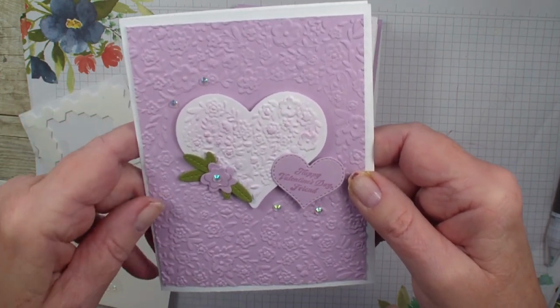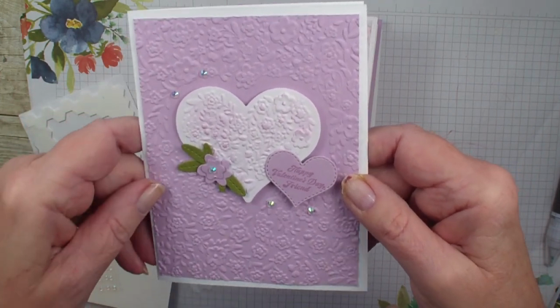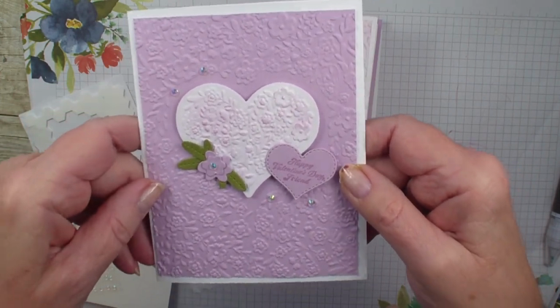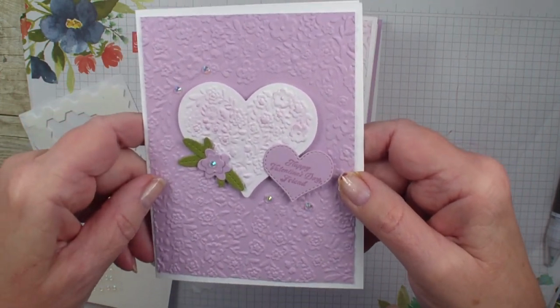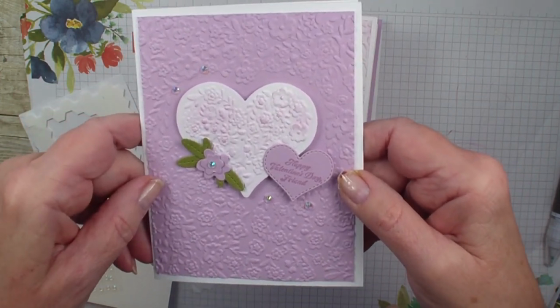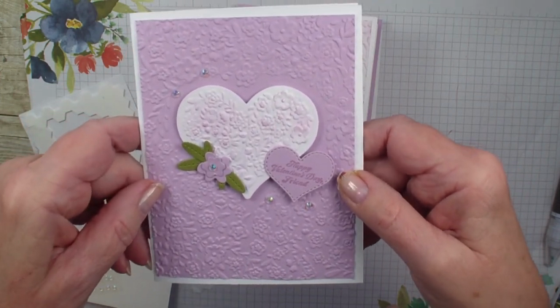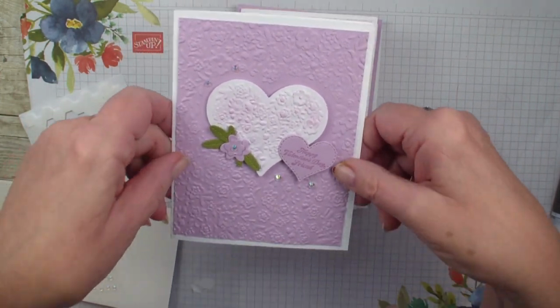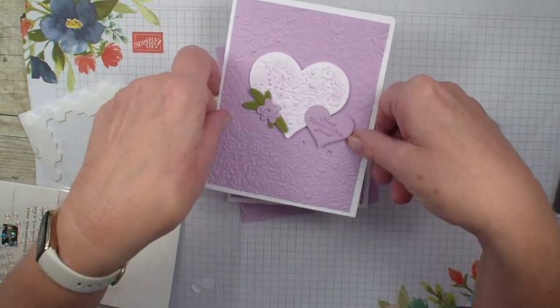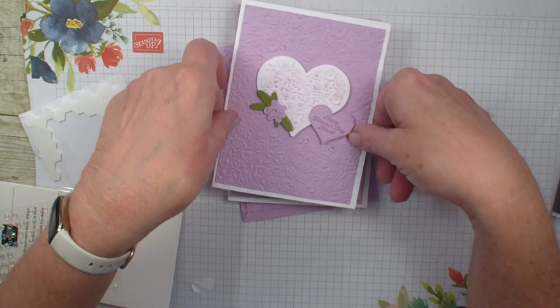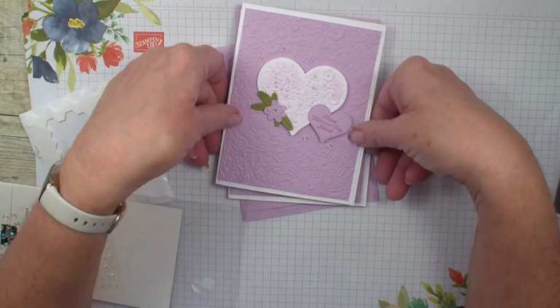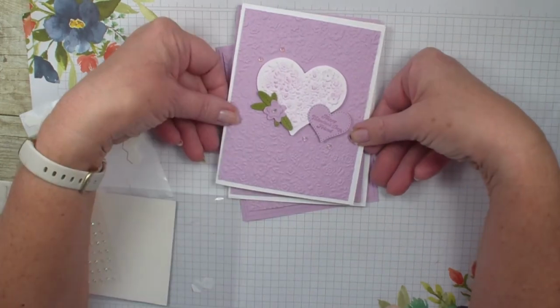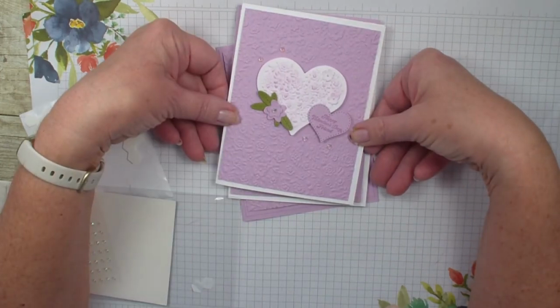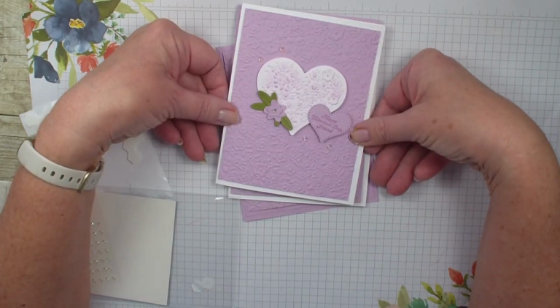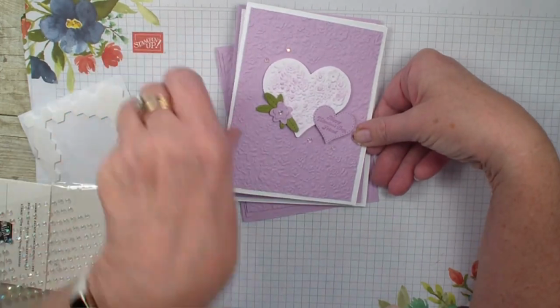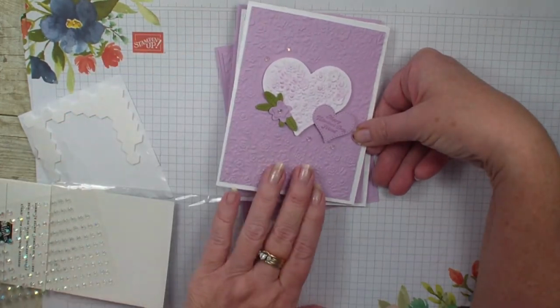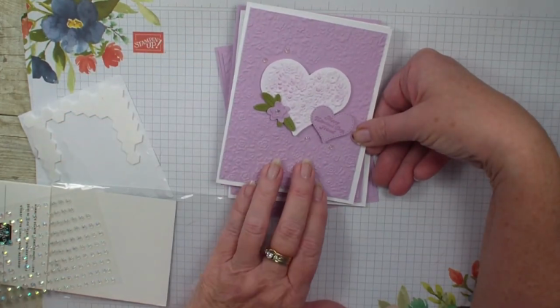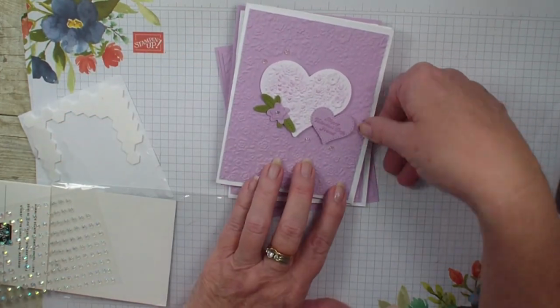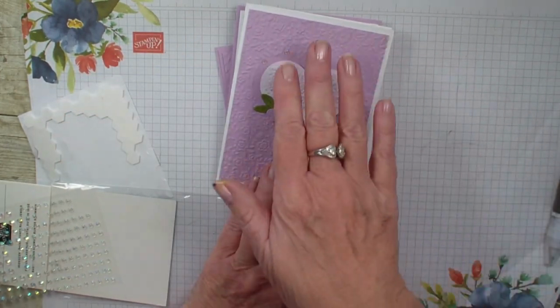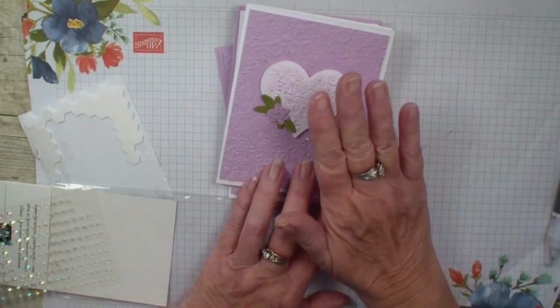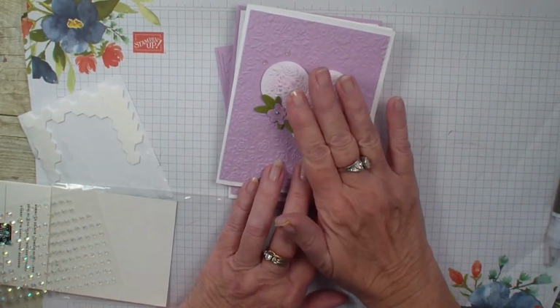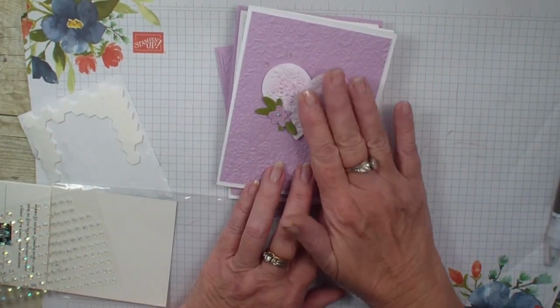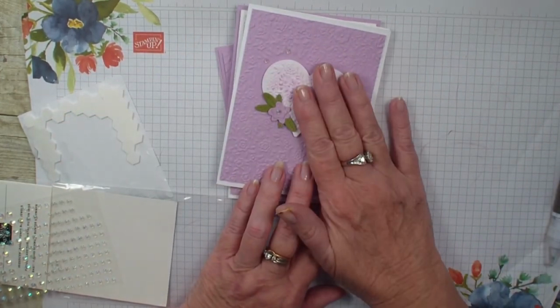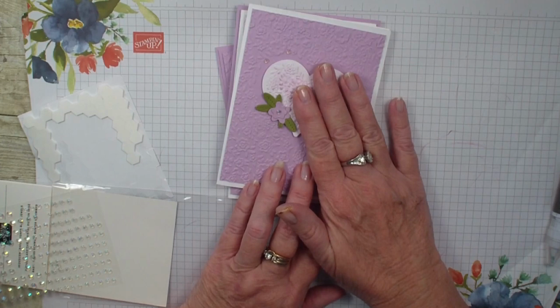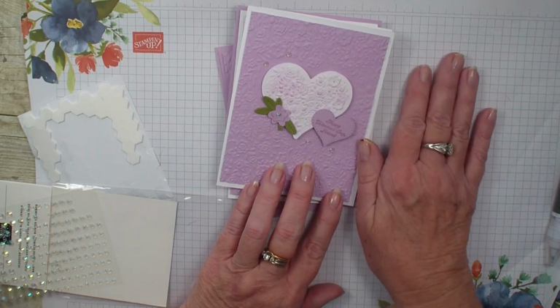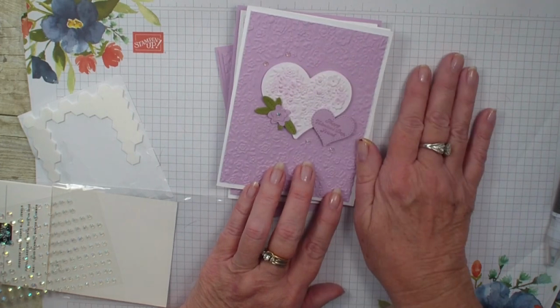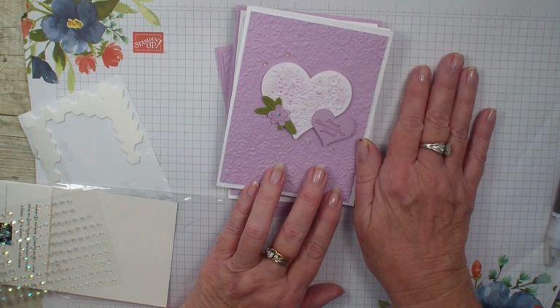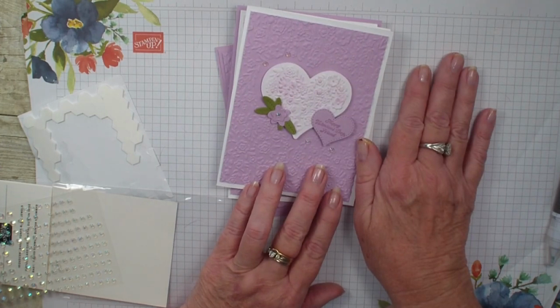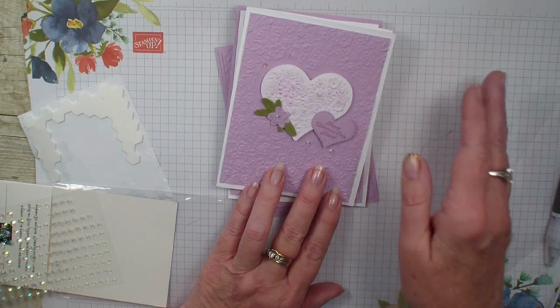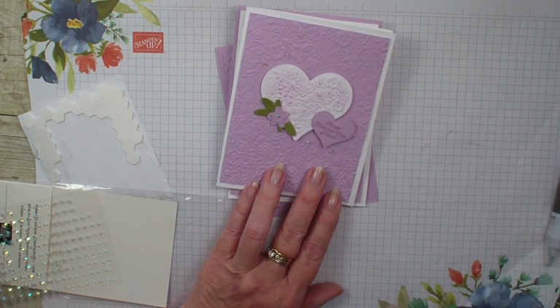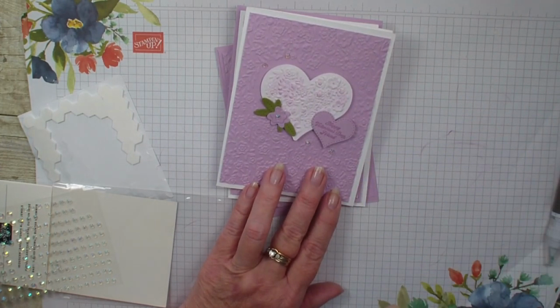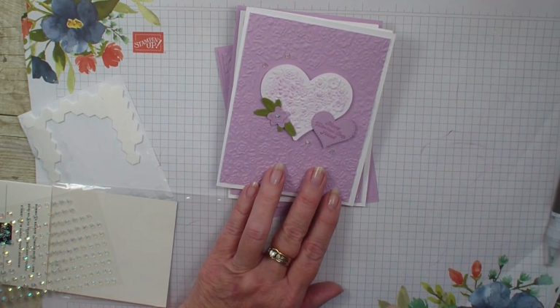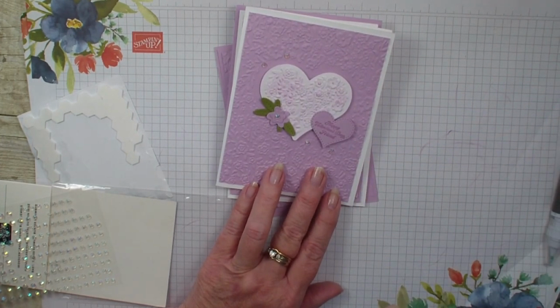Just a lot of fun different ways that you can use this new Love and Happiness bundle. Hope you've enjoyed today's video. We'll talk to you real soon. Bye bye.